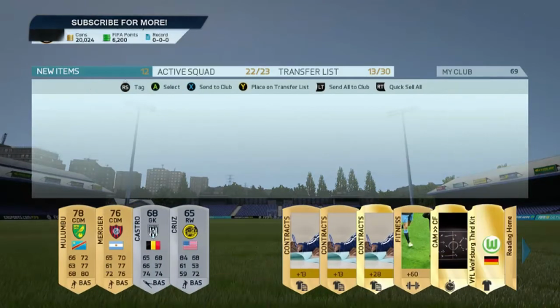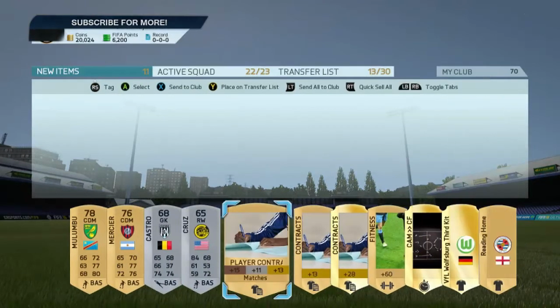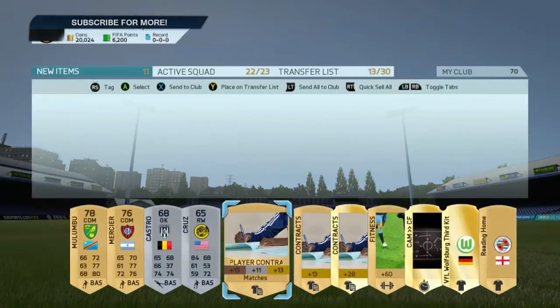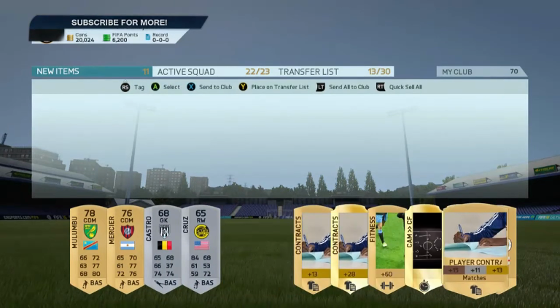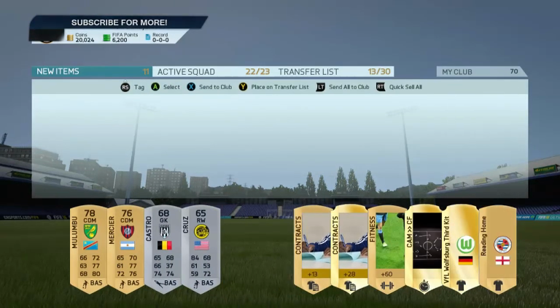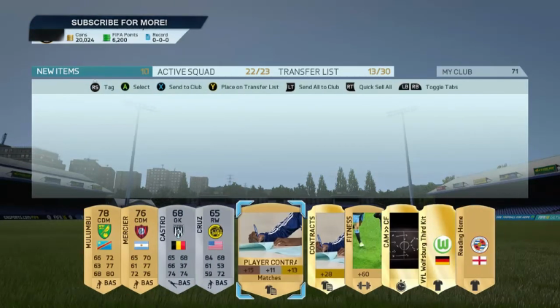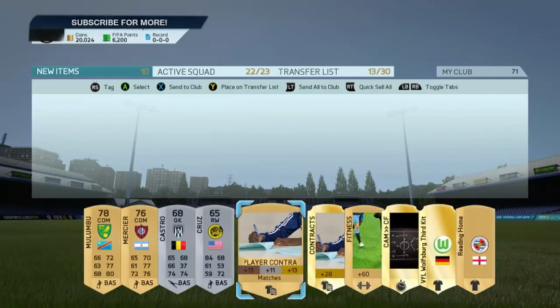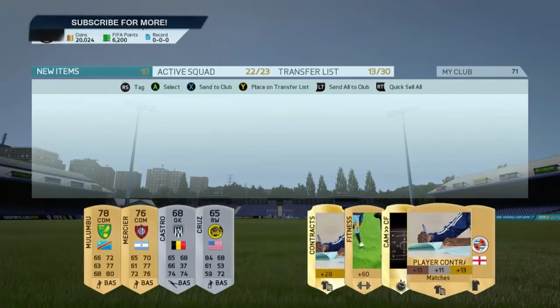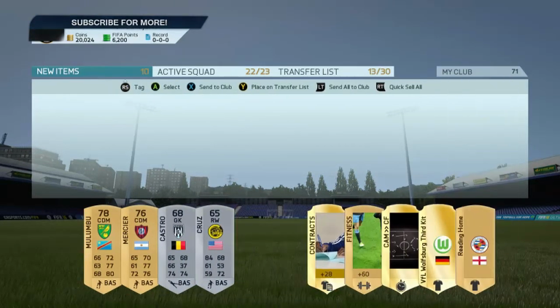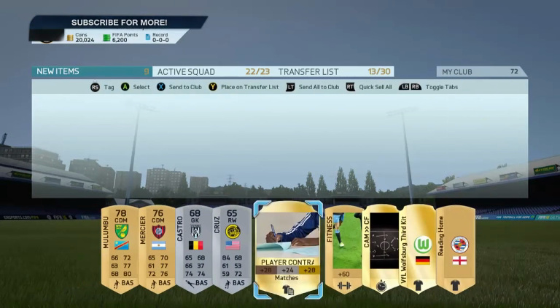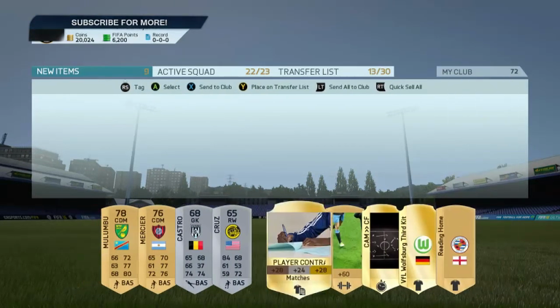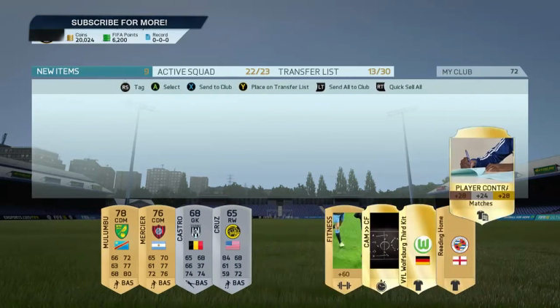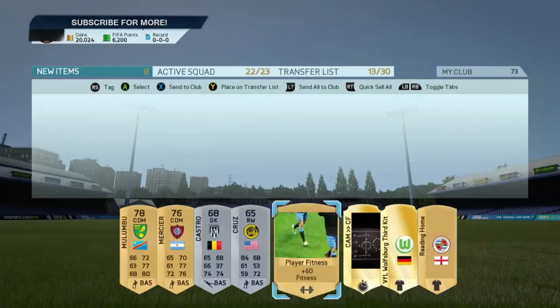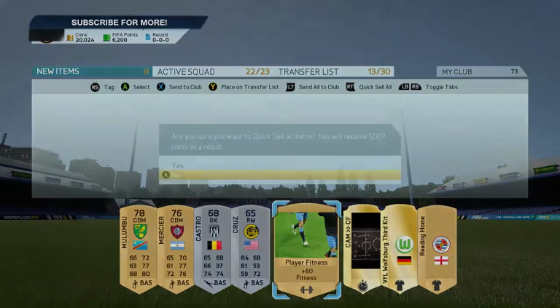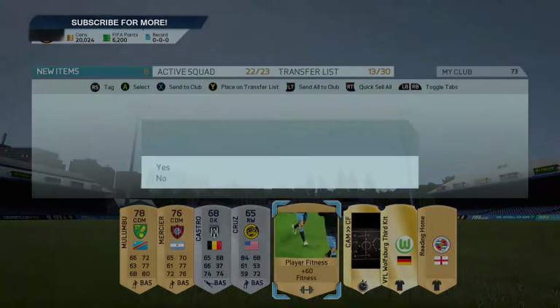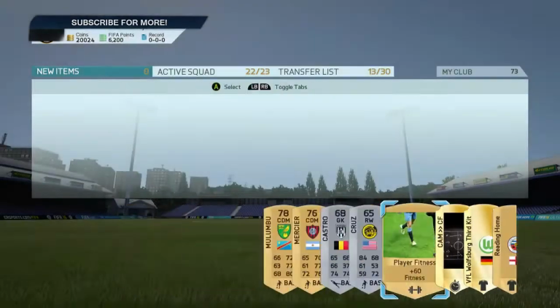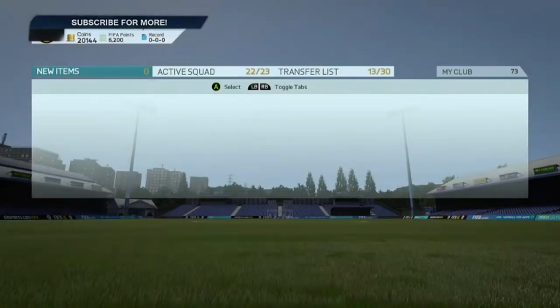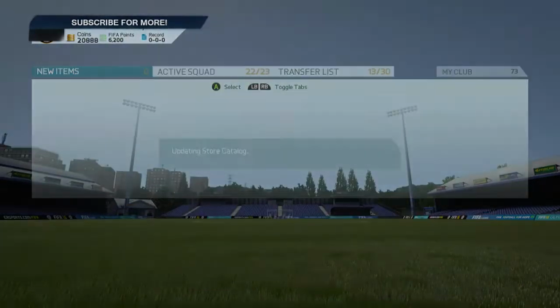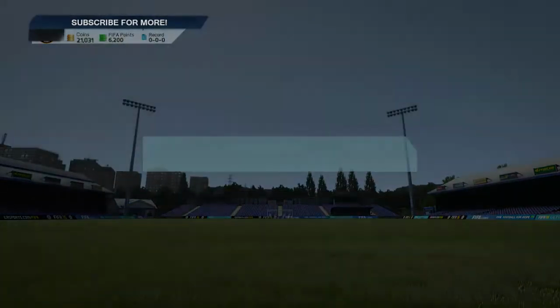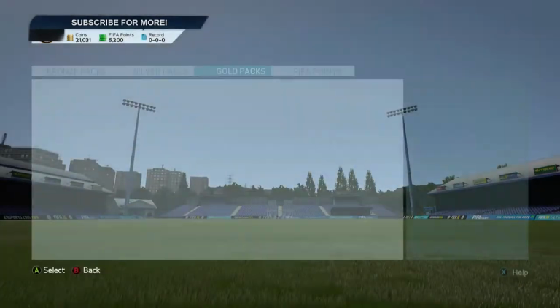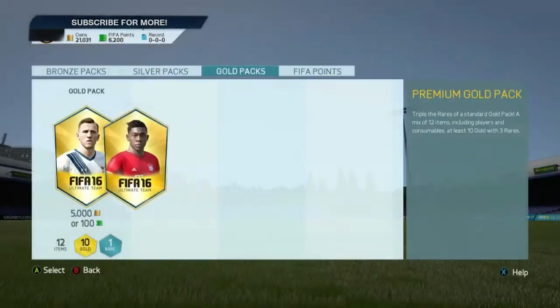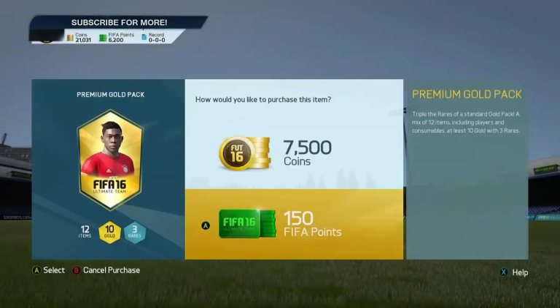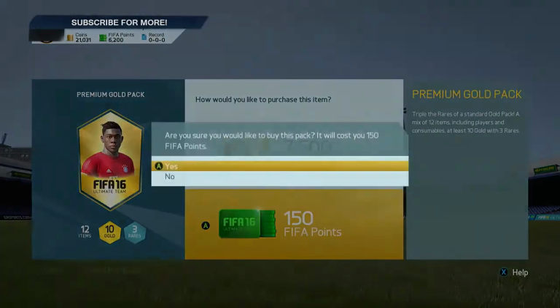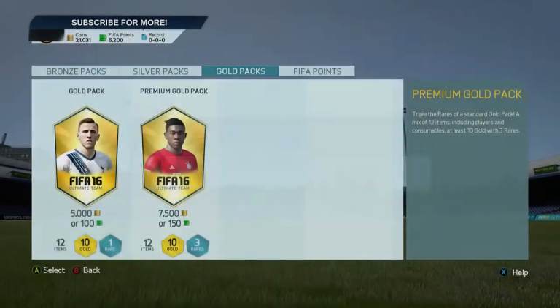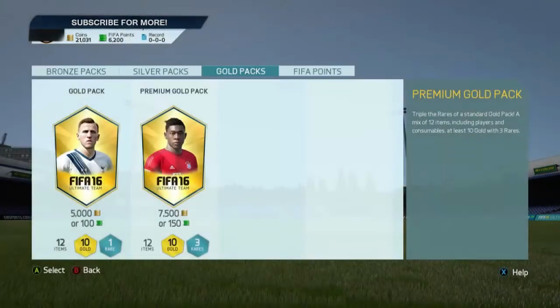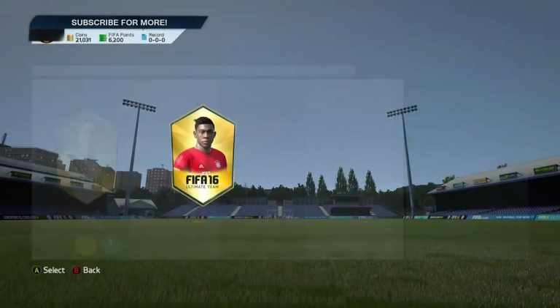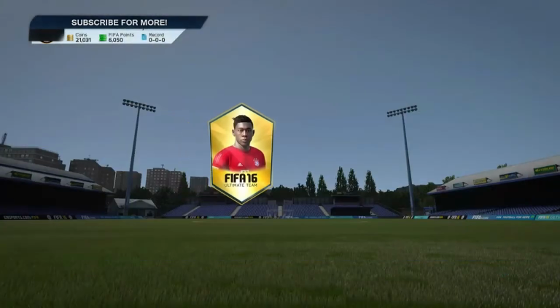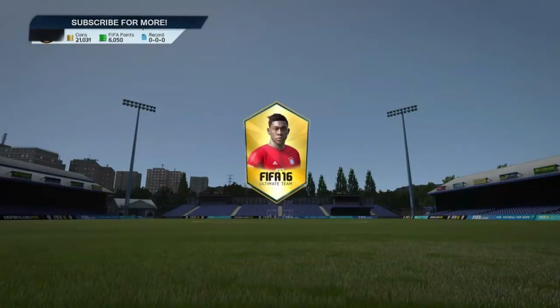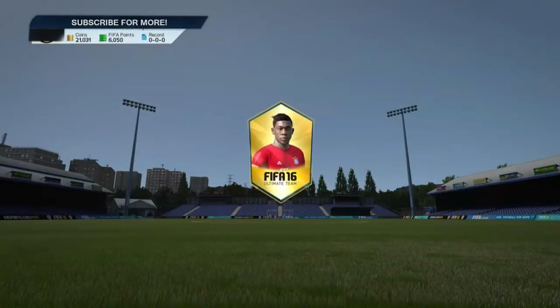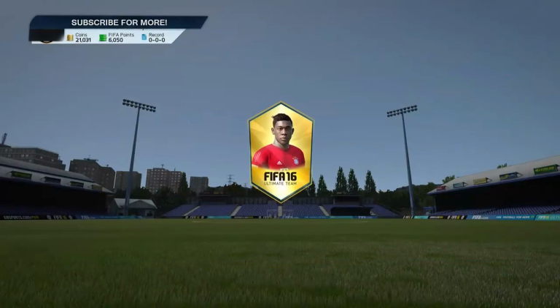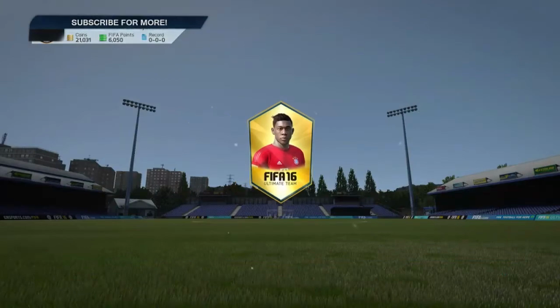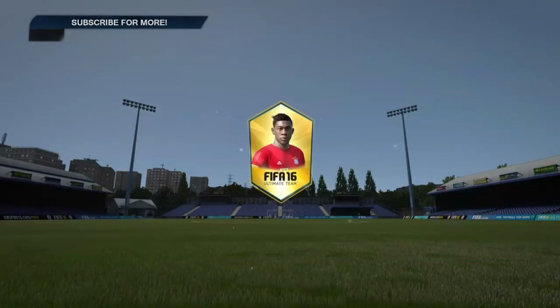Malumbu, Castro there as well. The CF doesn't actually sell, so I don't know if I'll store that. We're at 21k now — I think it's the last couple of packs here.